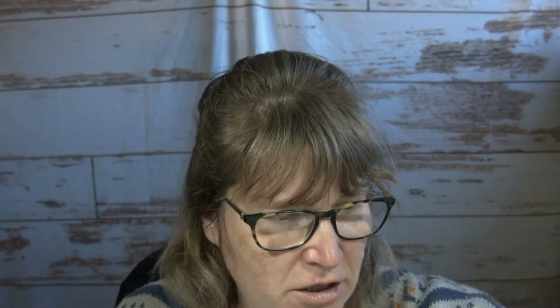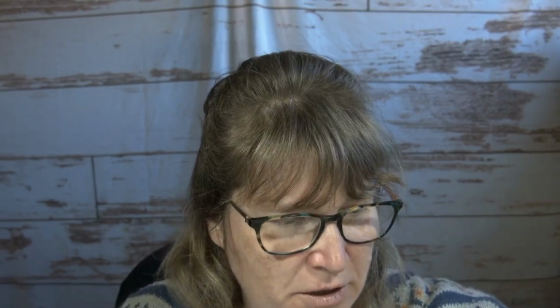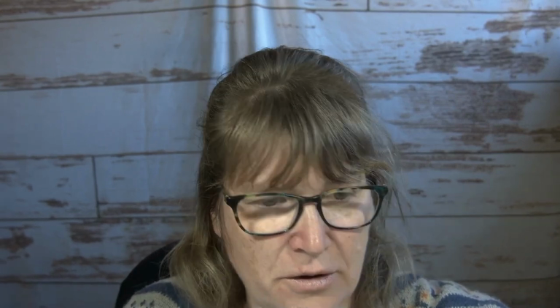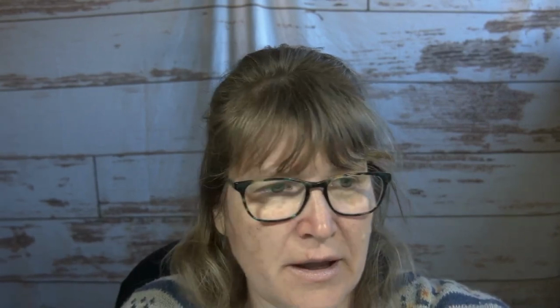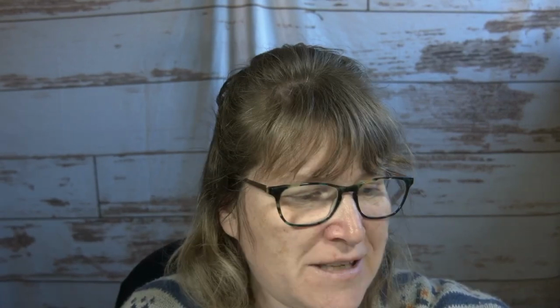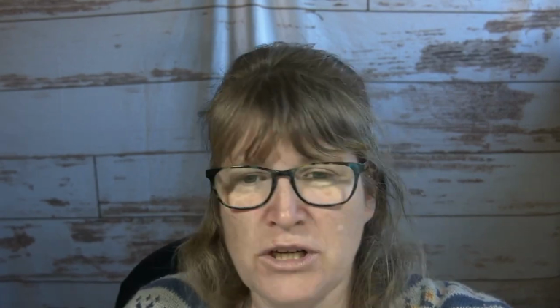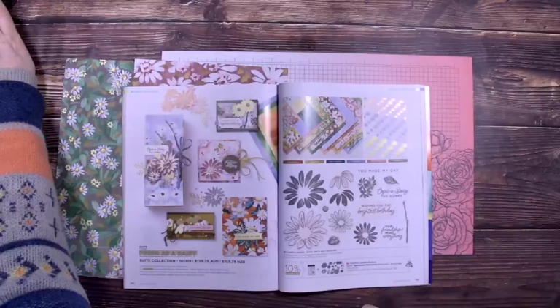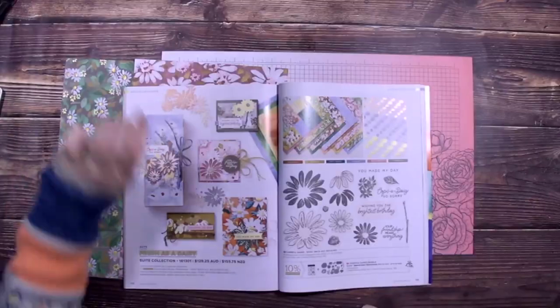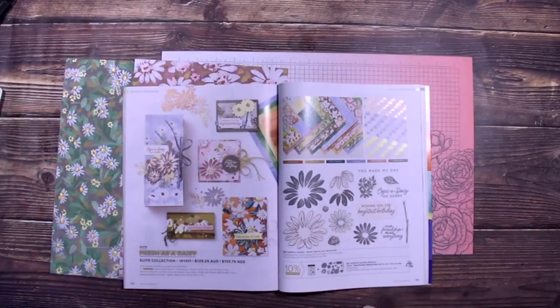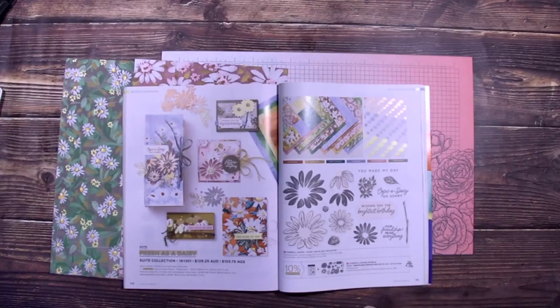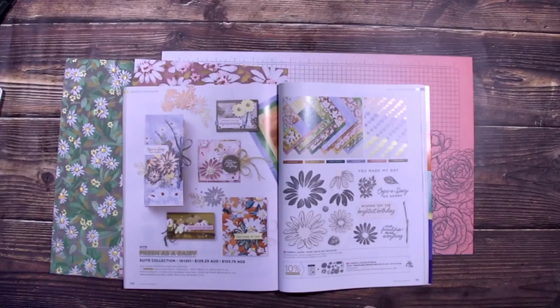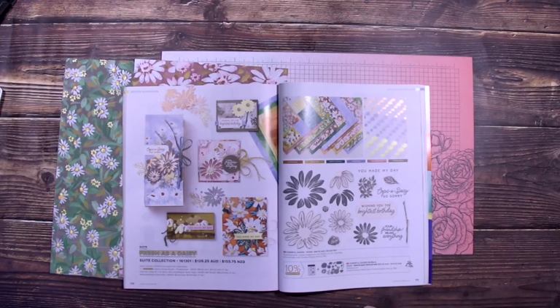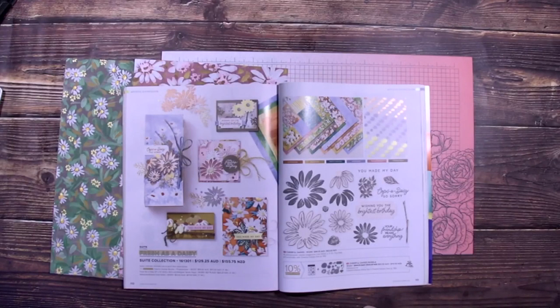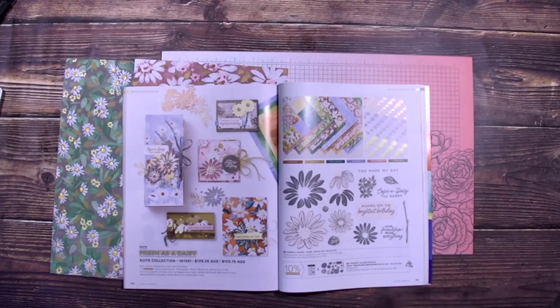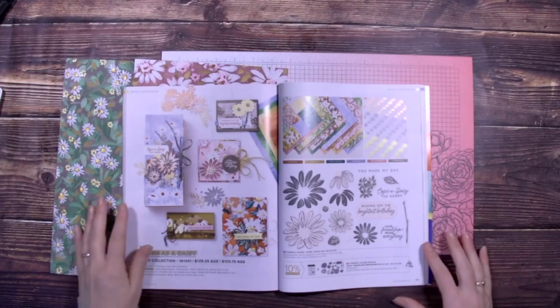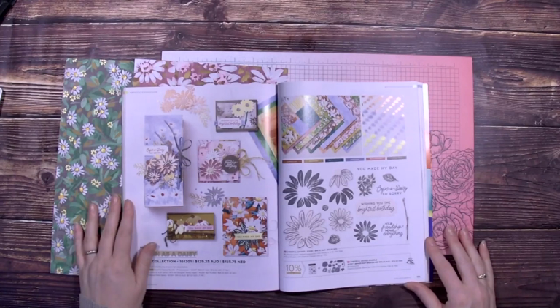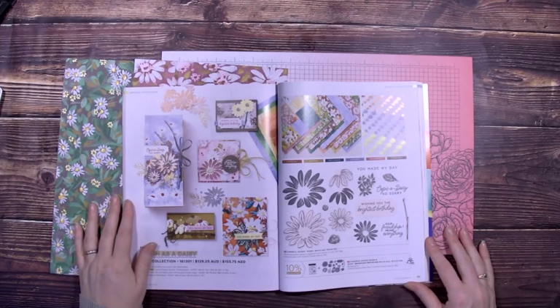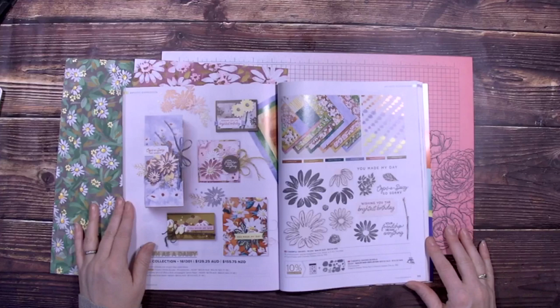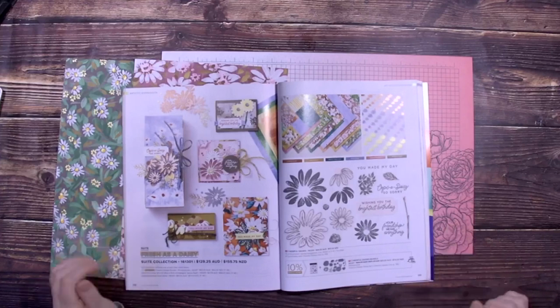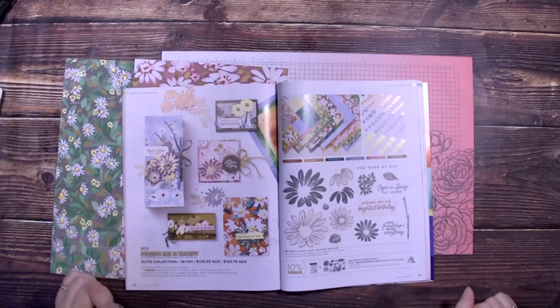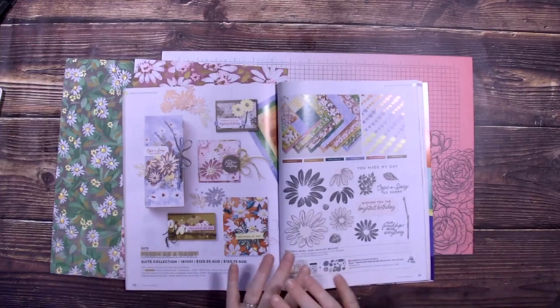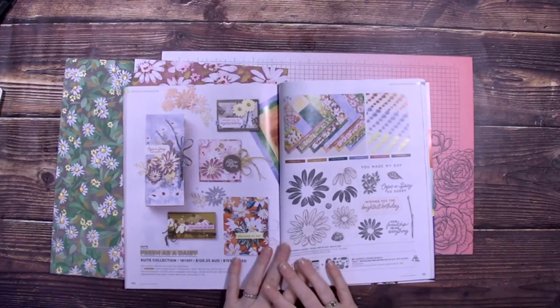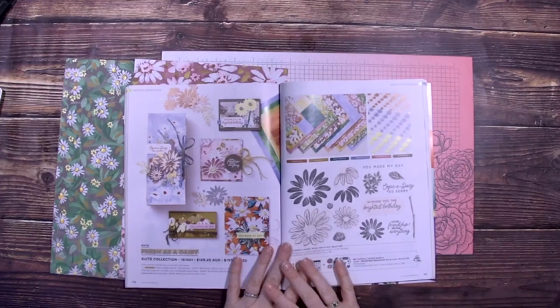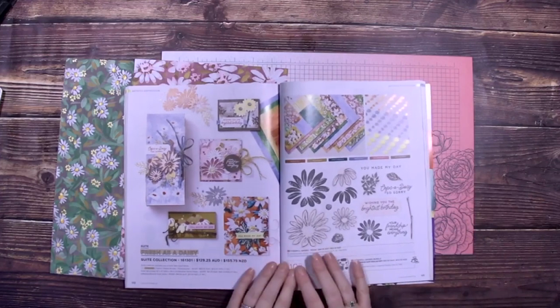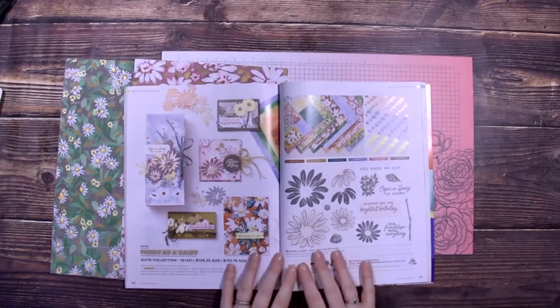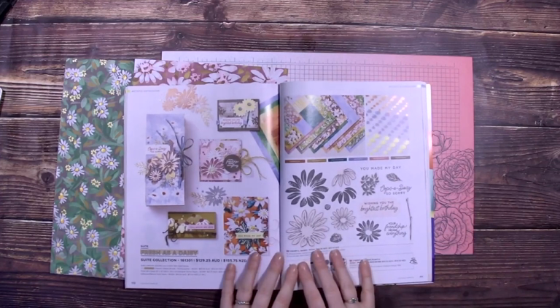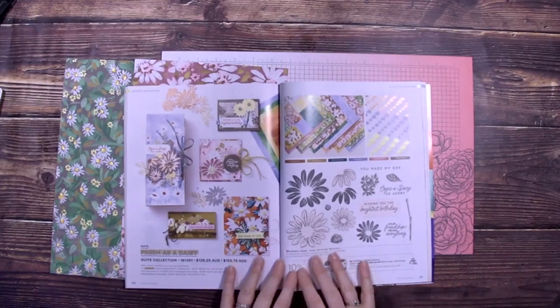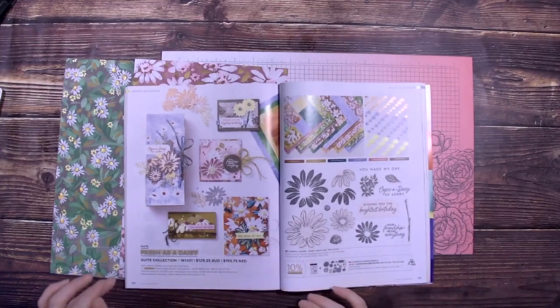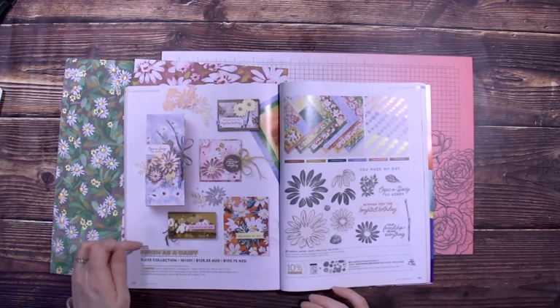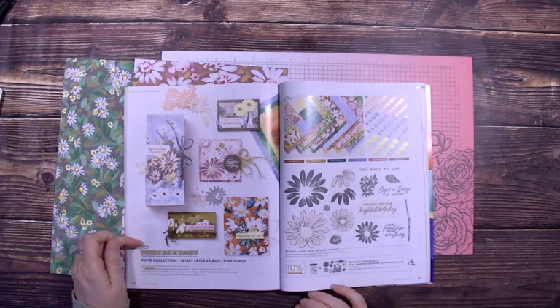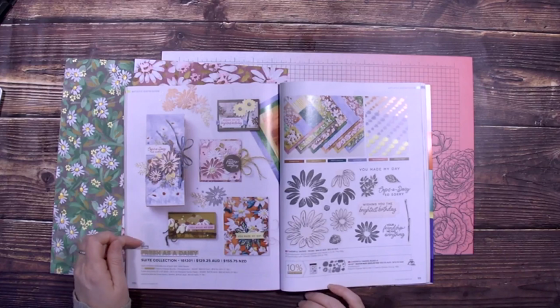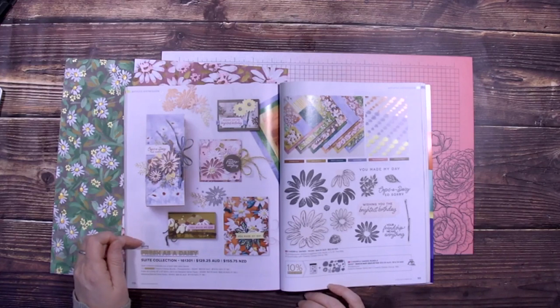So let me show you what we're going to be working with today. If you're watching, make sure you say hi and let me know you're here. So this is the suite we're going to be working with today — it's the Fresh as a Daisy Suite Collection.